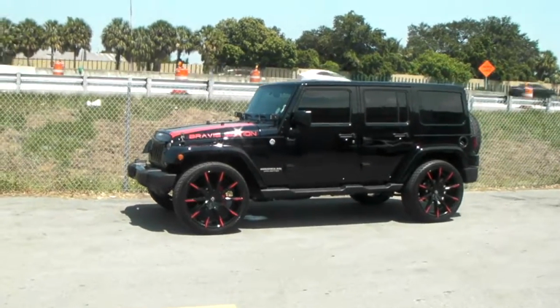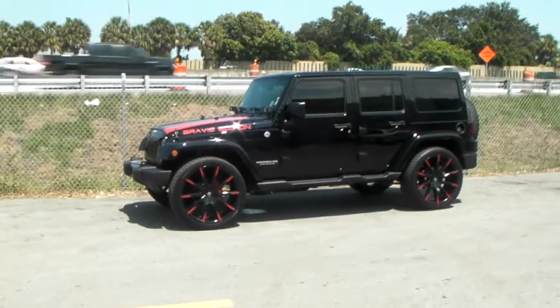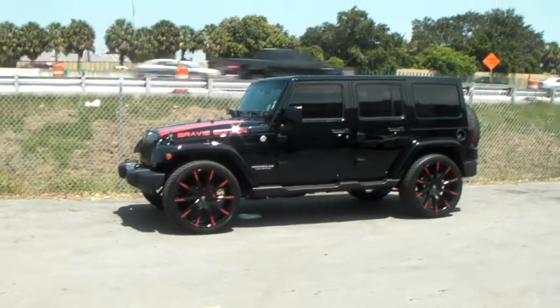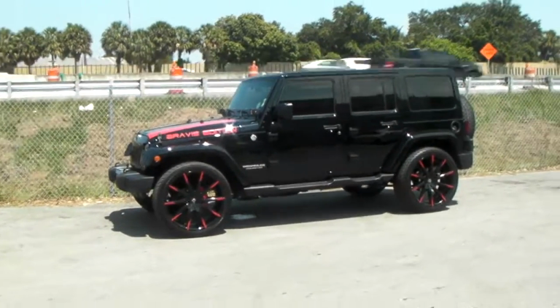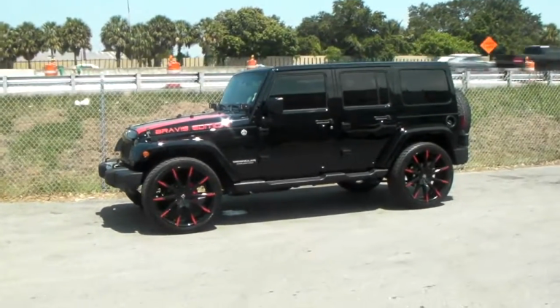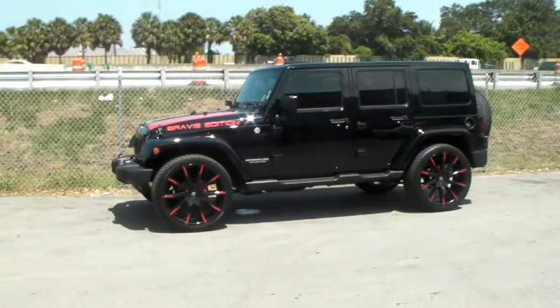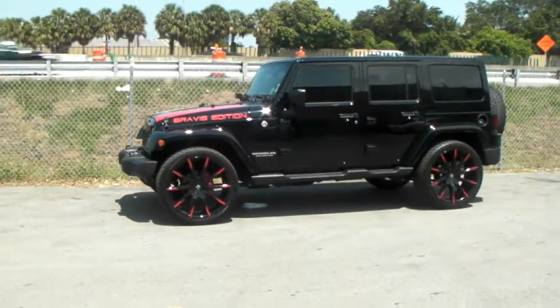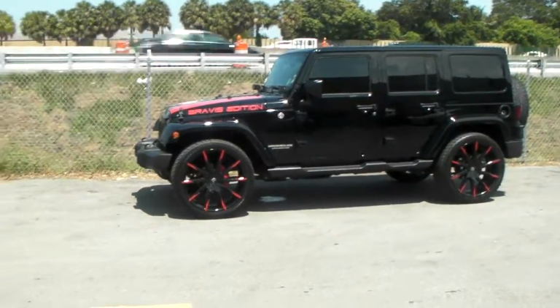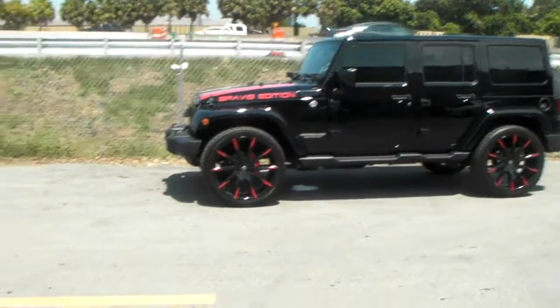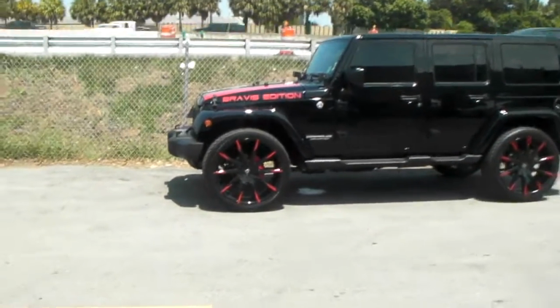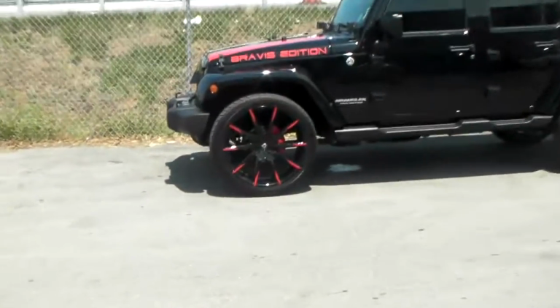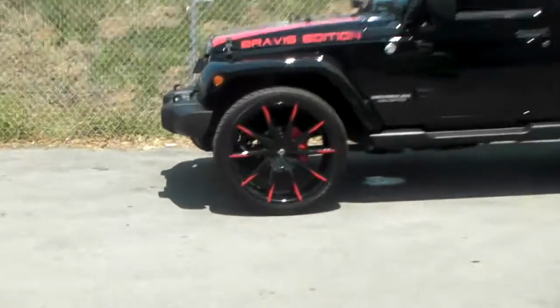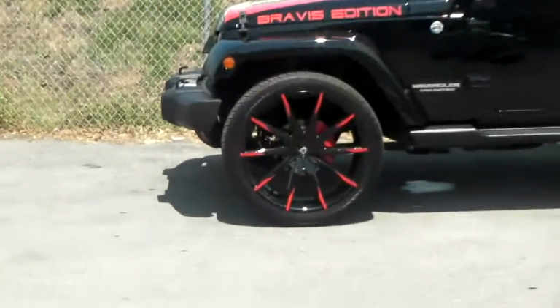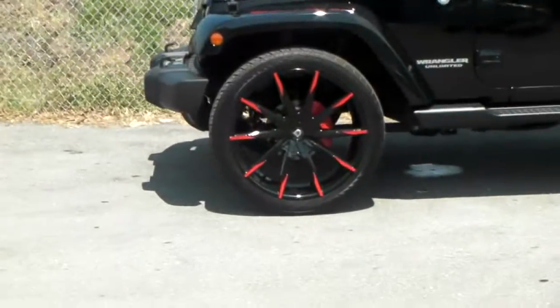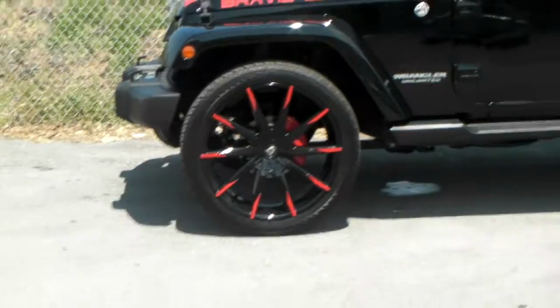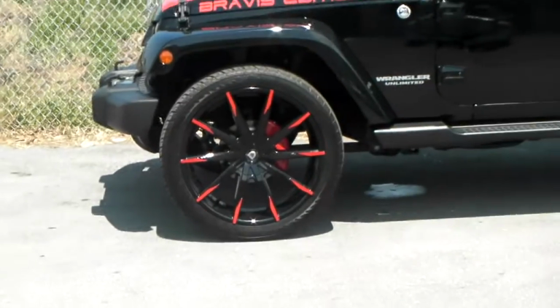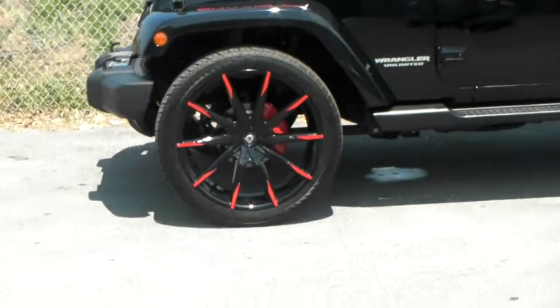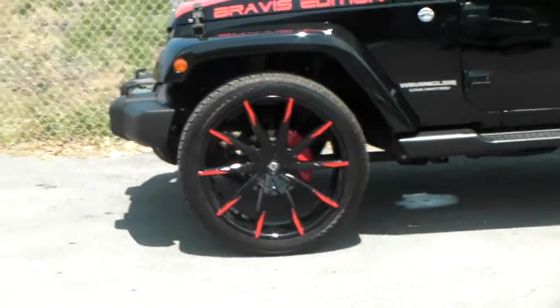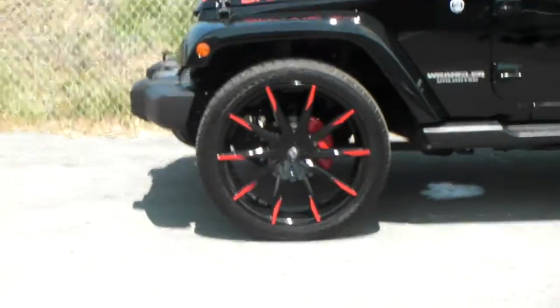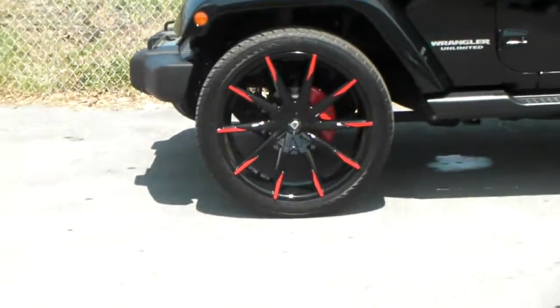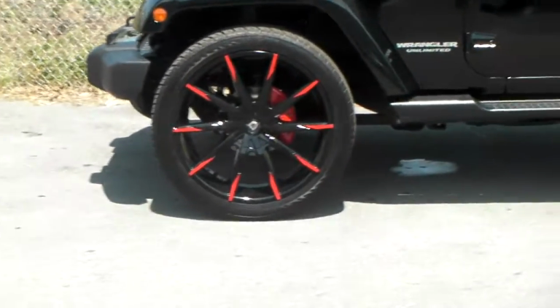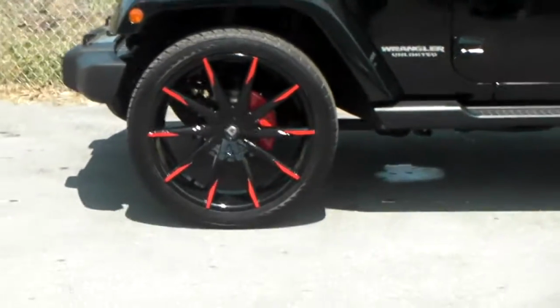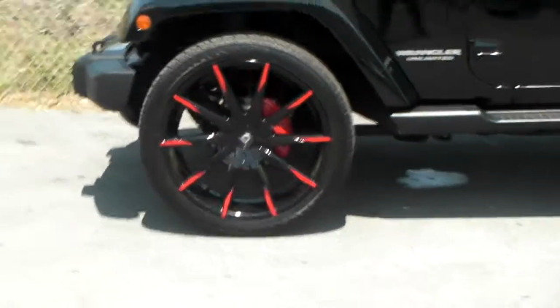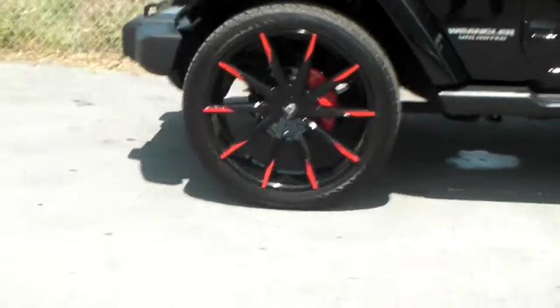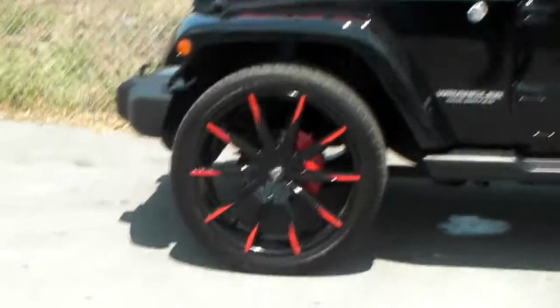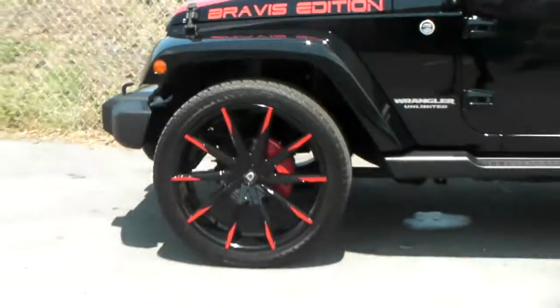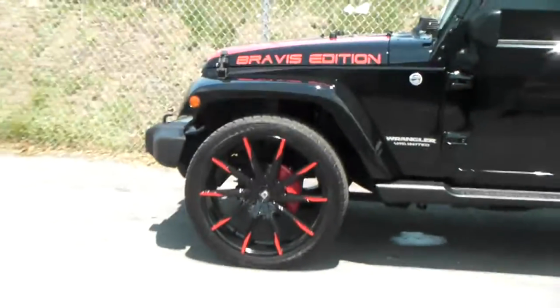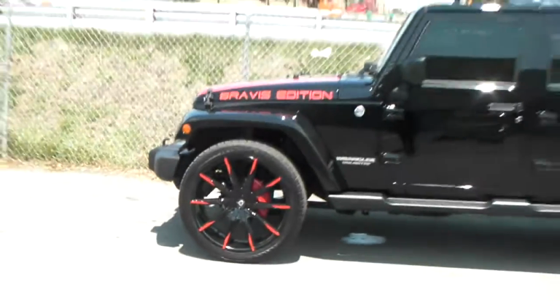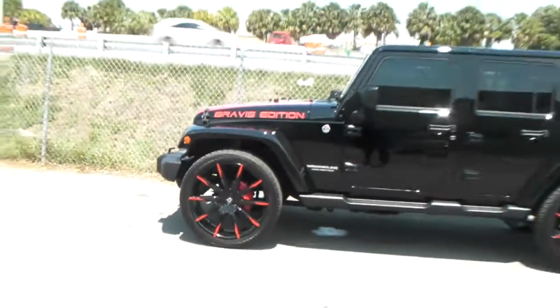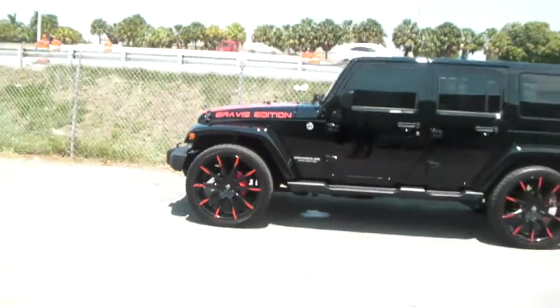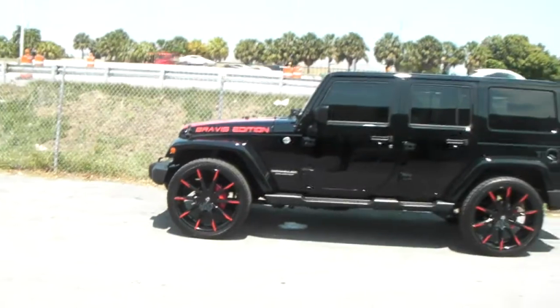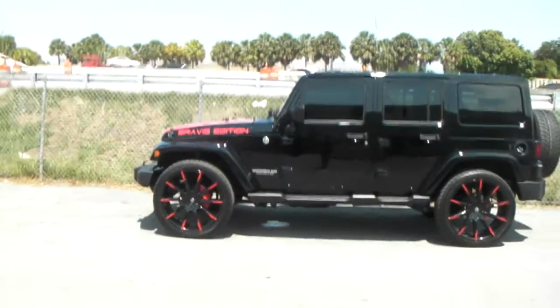Right now we're looking at the 2015 Jeep Wrangler. Got the Lexani CSS-15s, custom painted red by Lexani — great looking wheel. These come in 24 by 9 and 24 by 10.